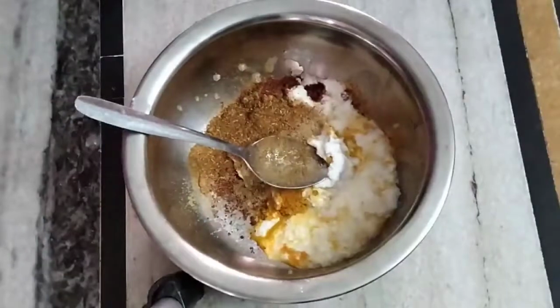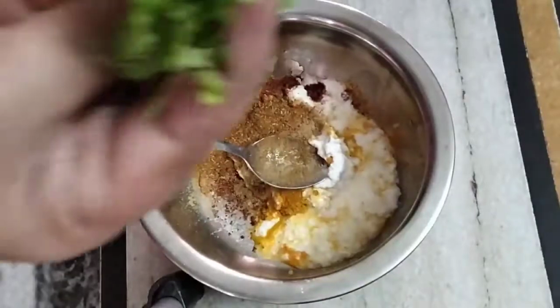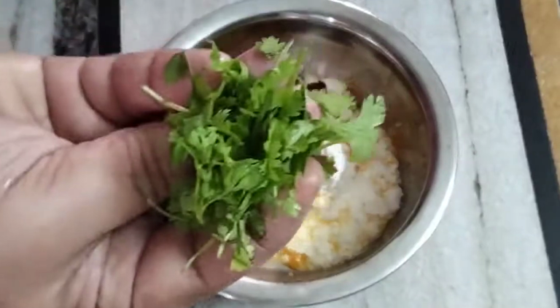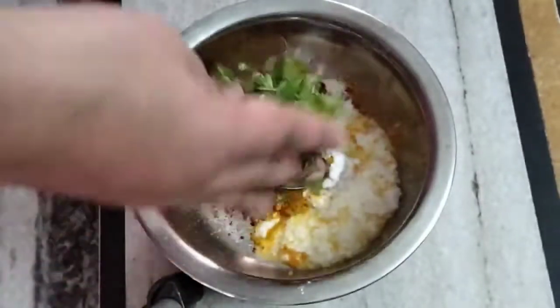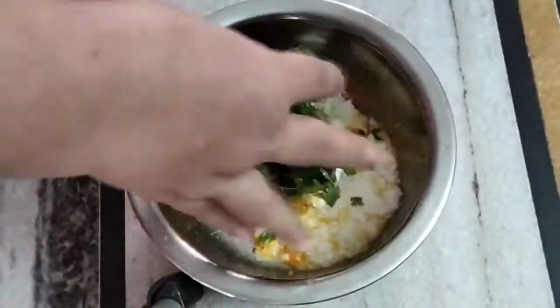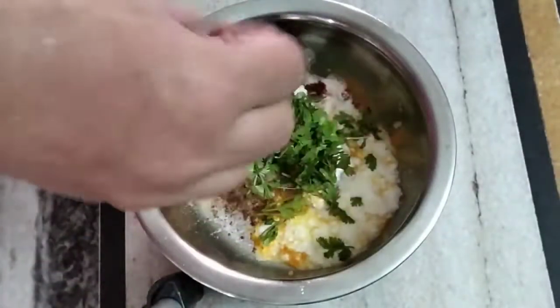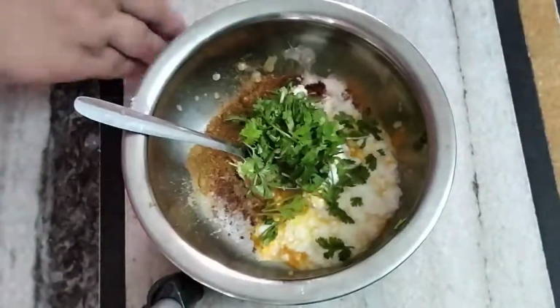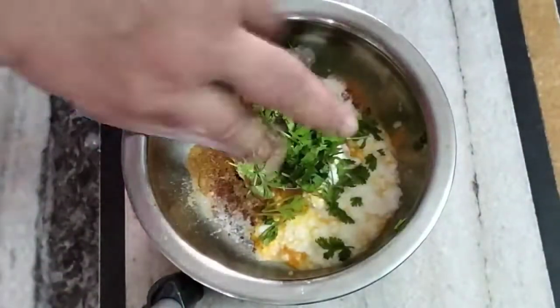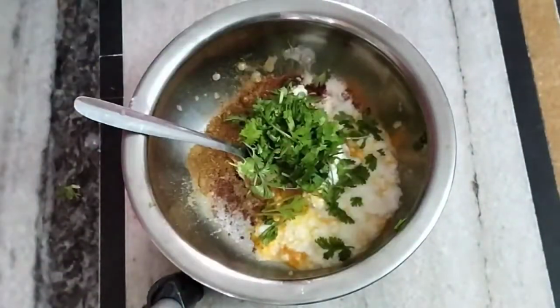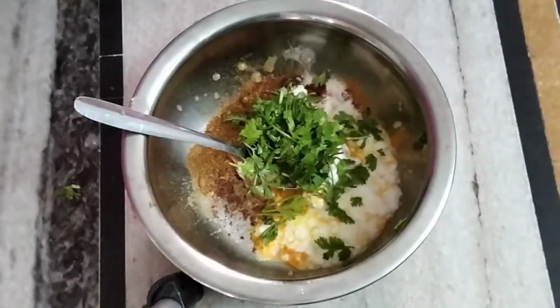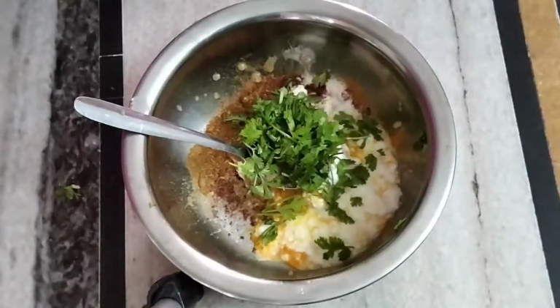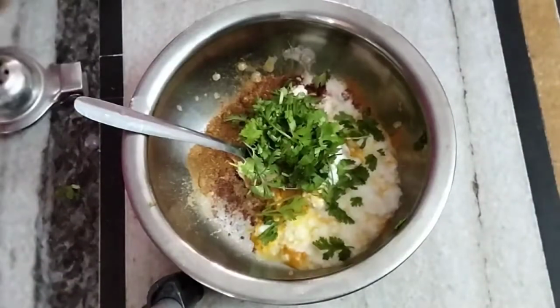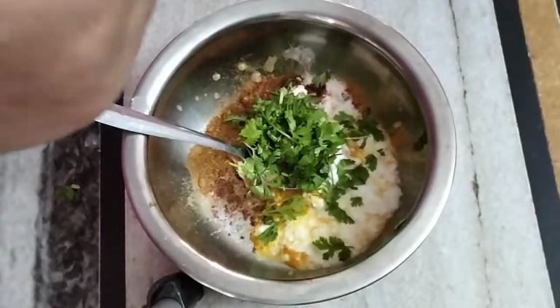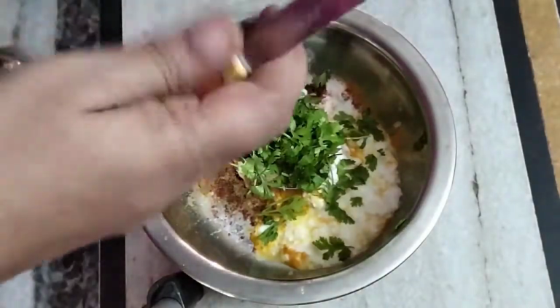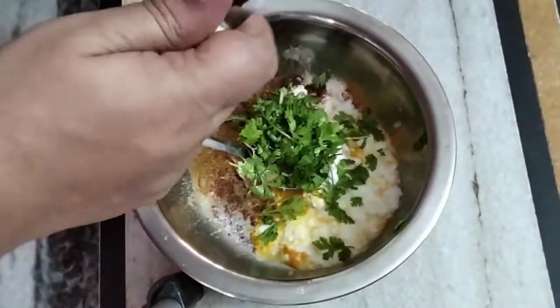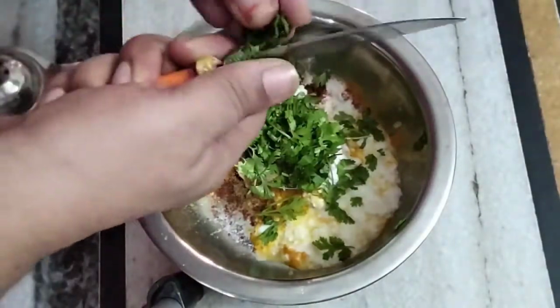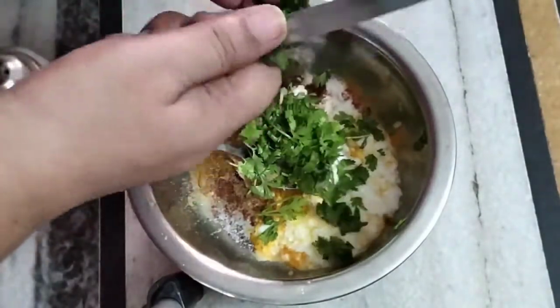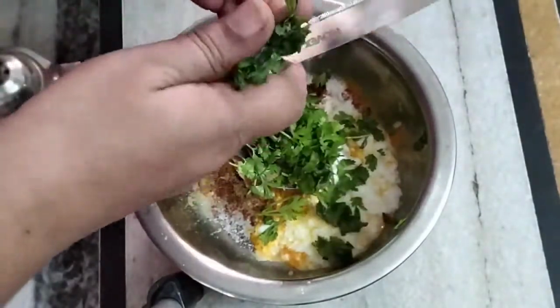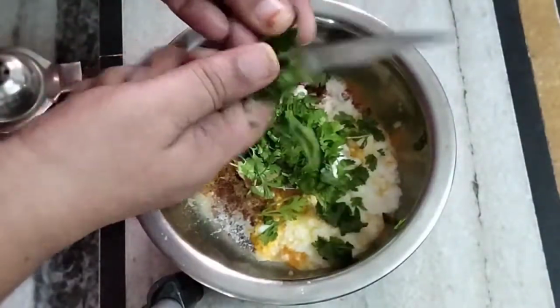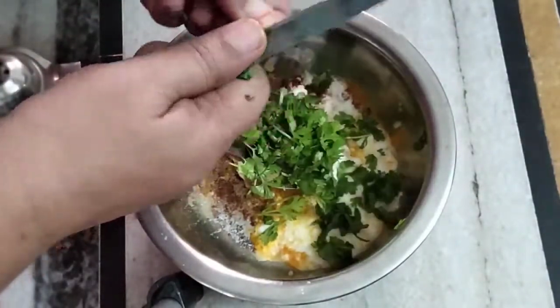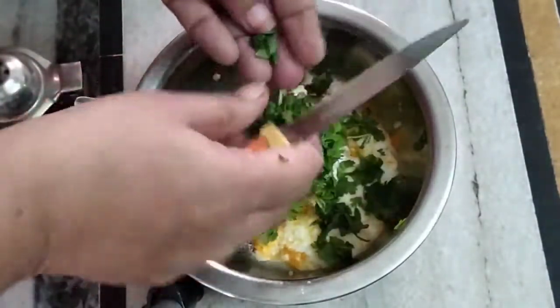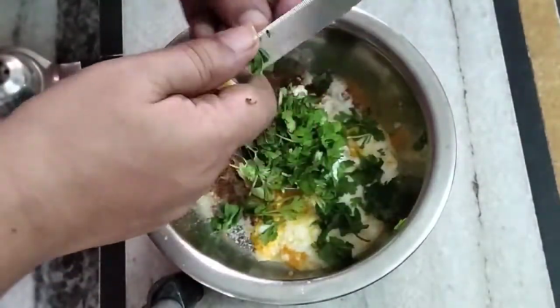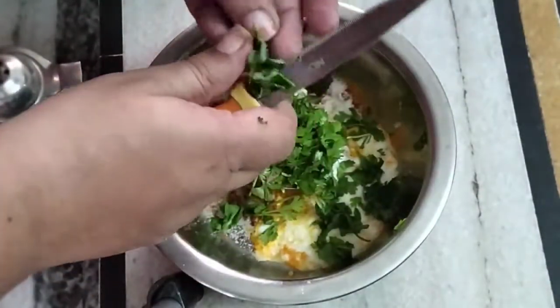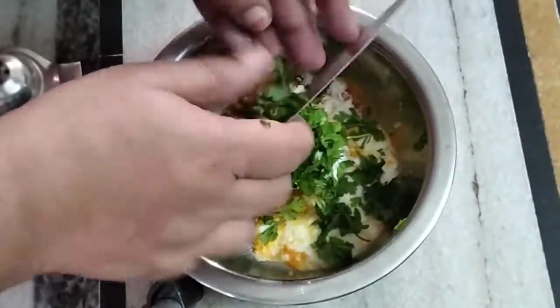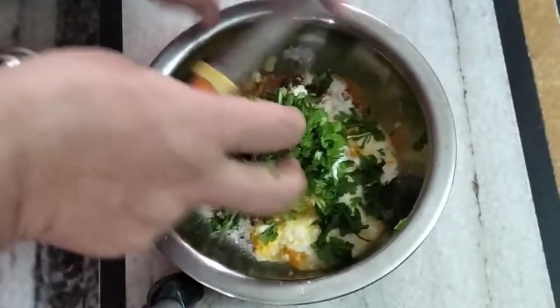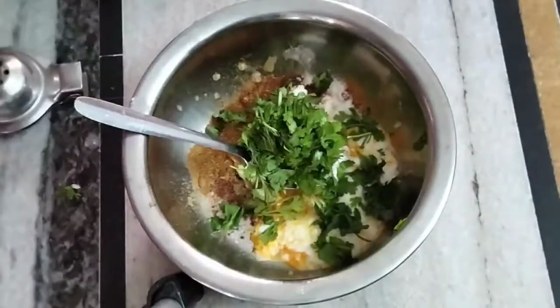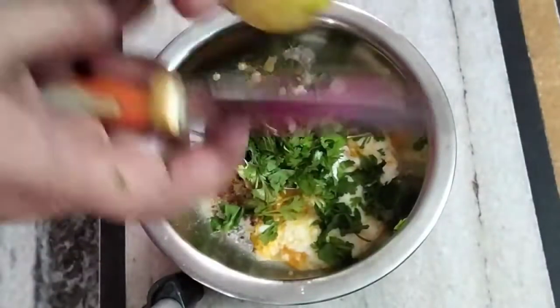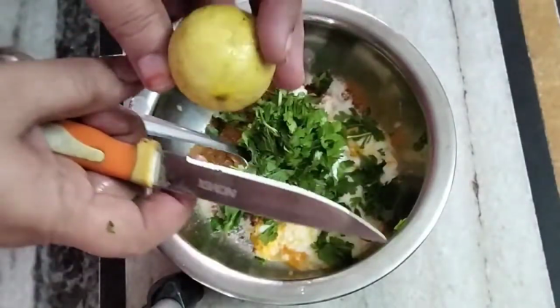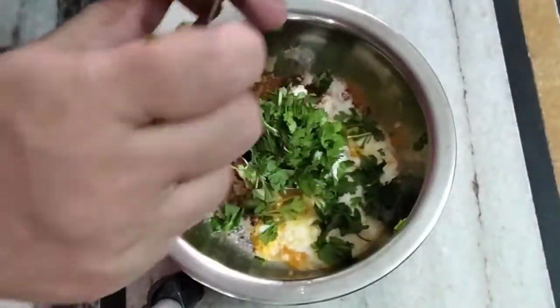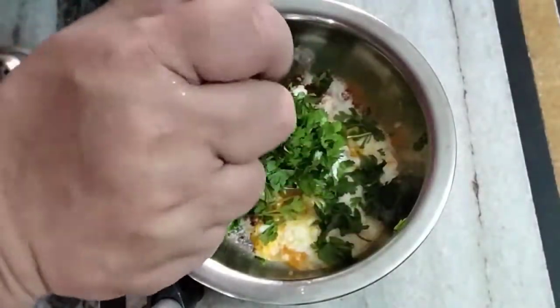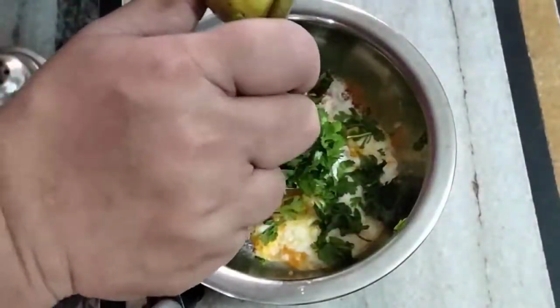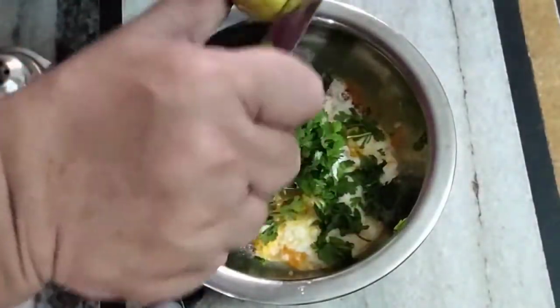I am going to cut the leaves and cut the lemon. I am going to cut the lemon in half.